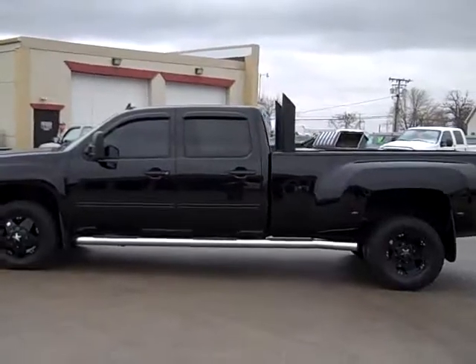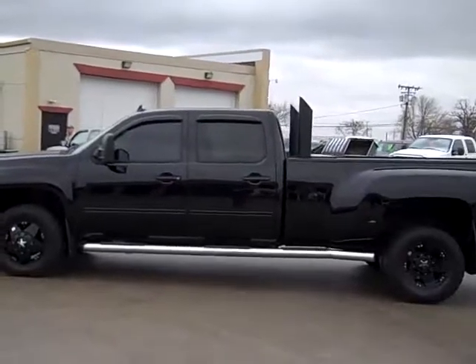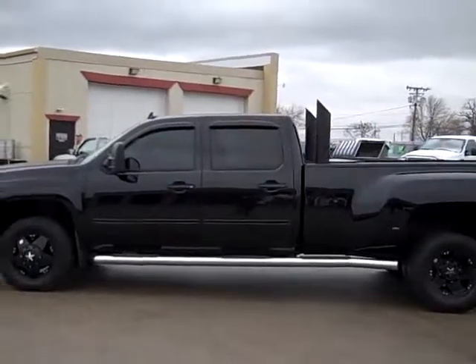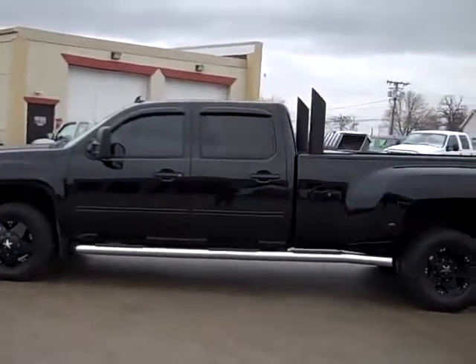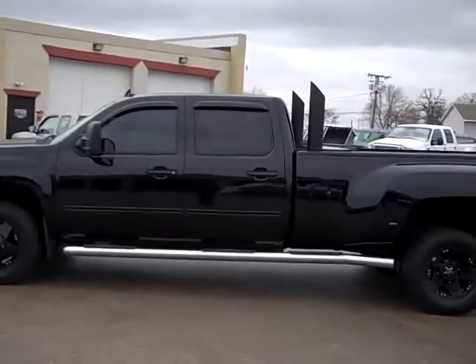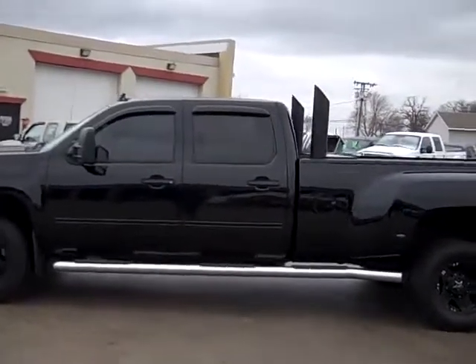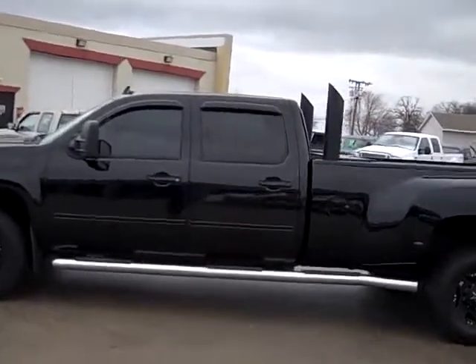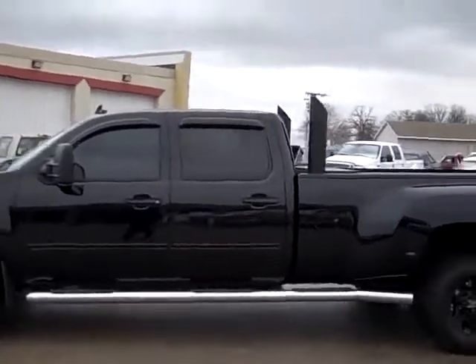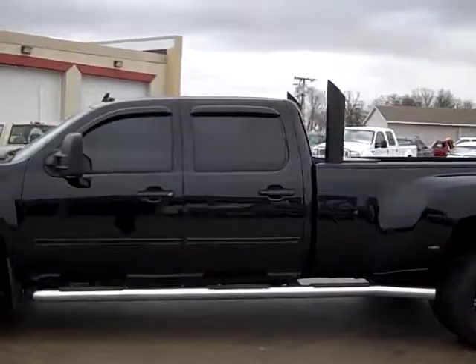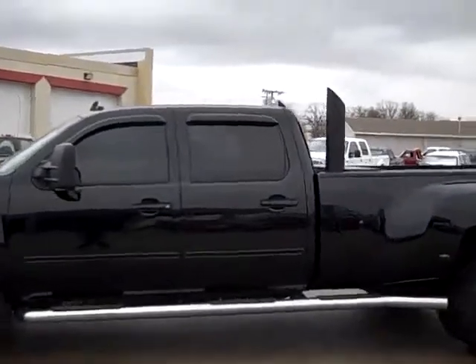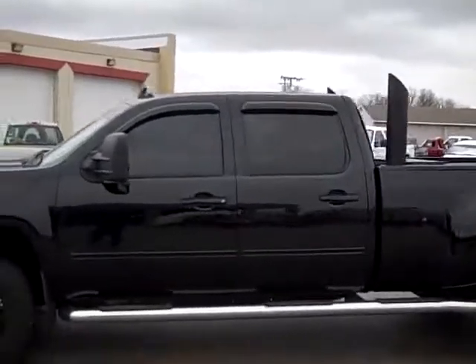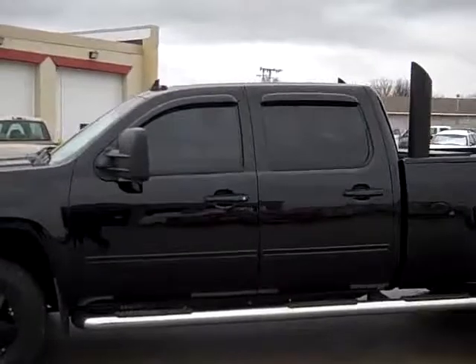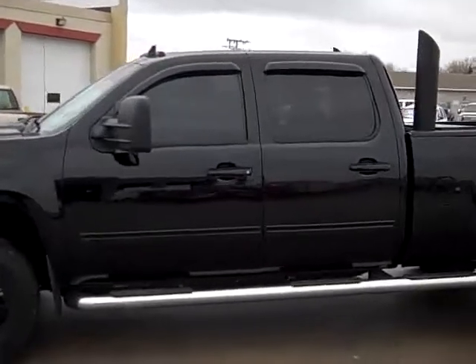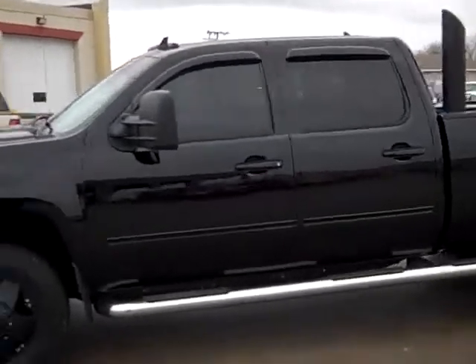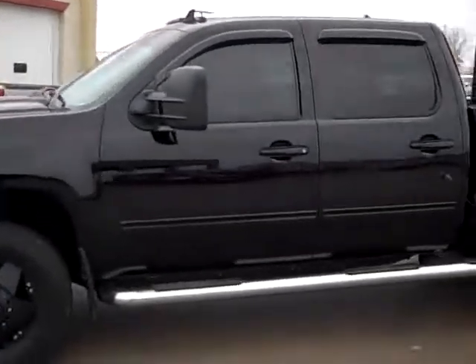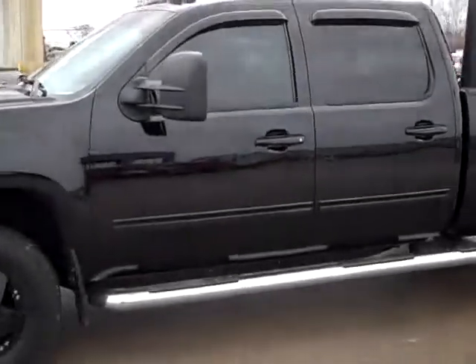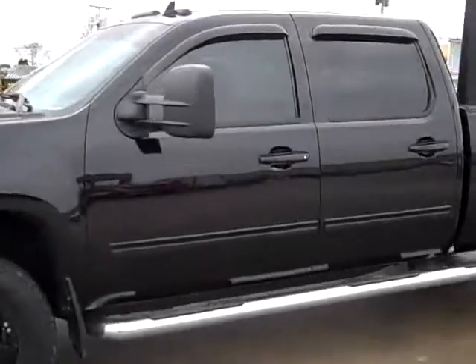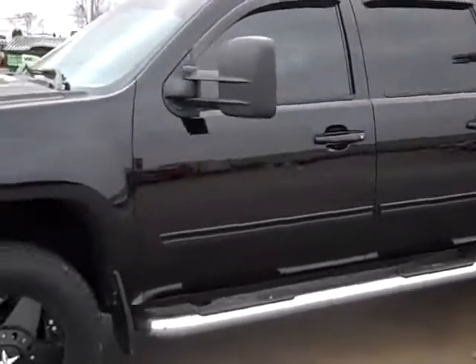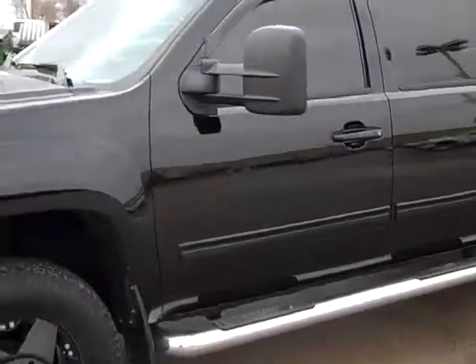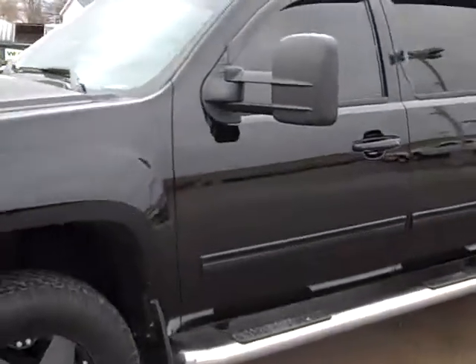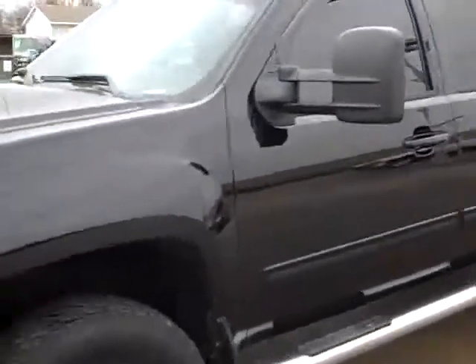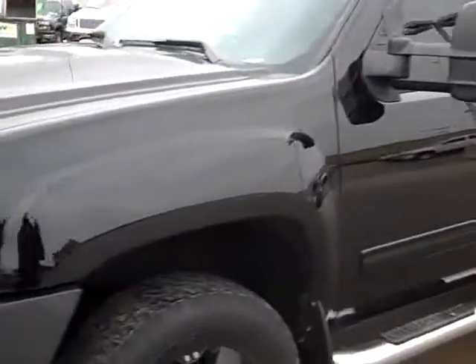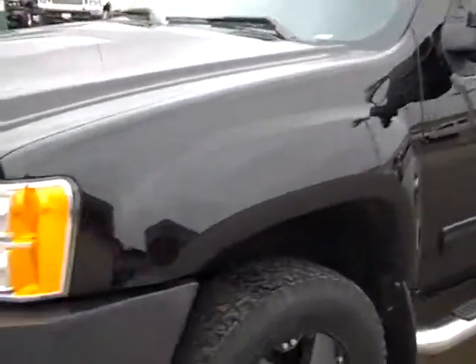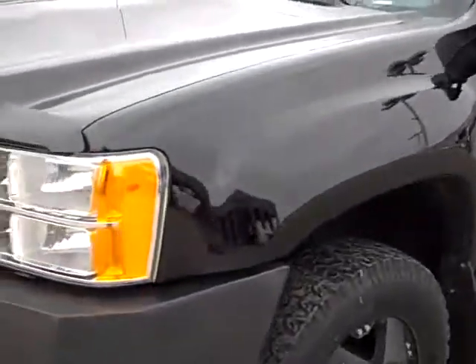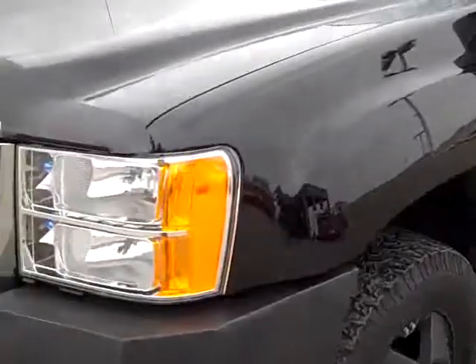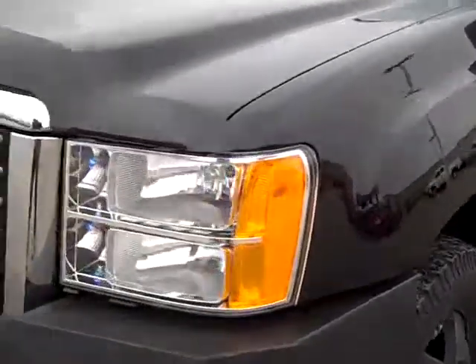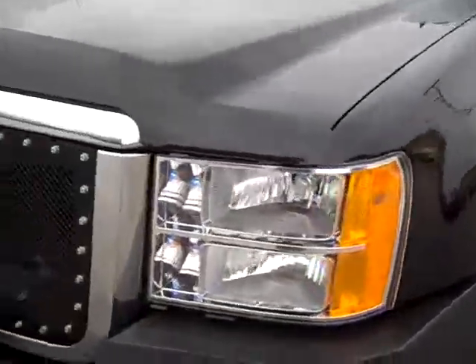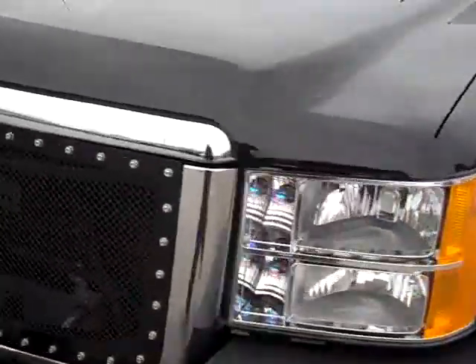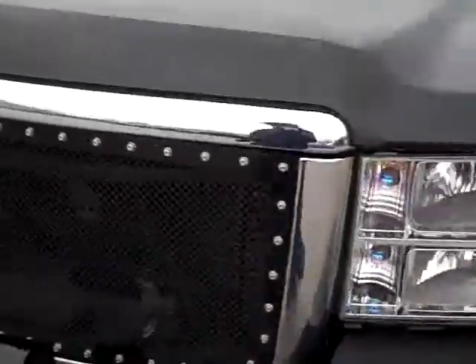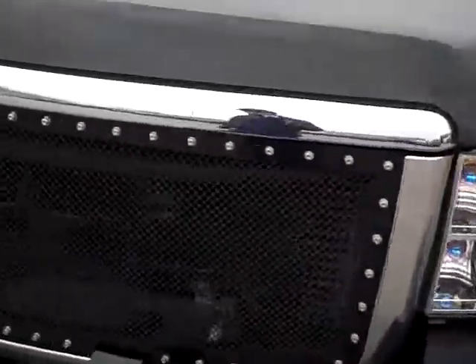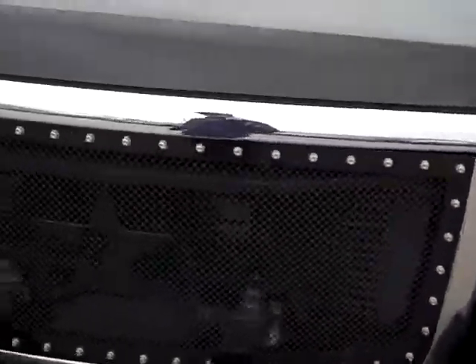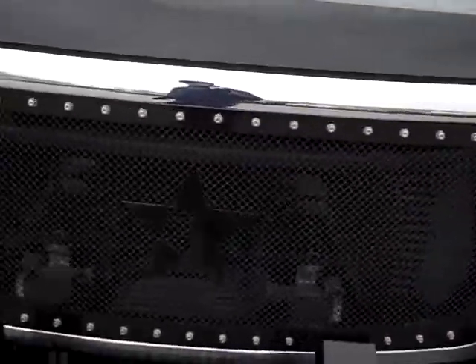This is stock number 18415, a 2008 GMC 3500 crew cab long box dual rear wheel. This truck has a 6.6 liter Duramax diesel.